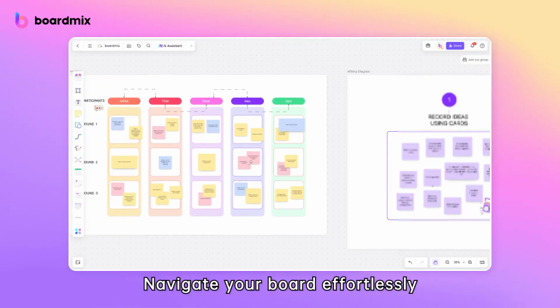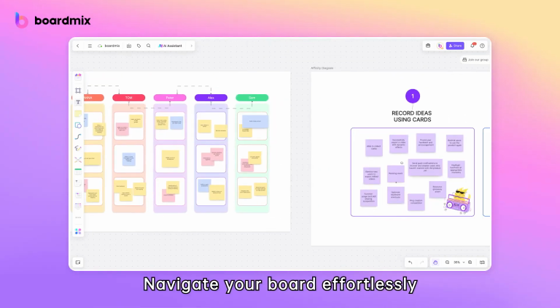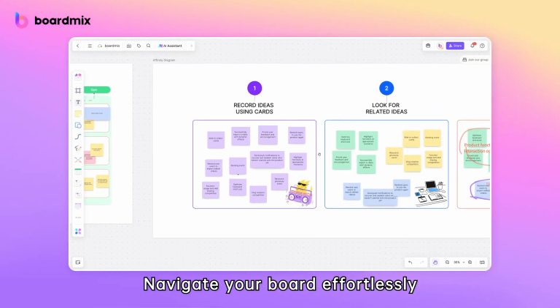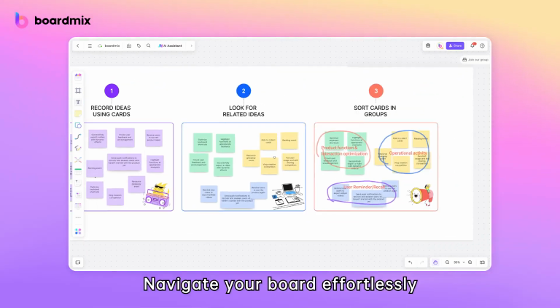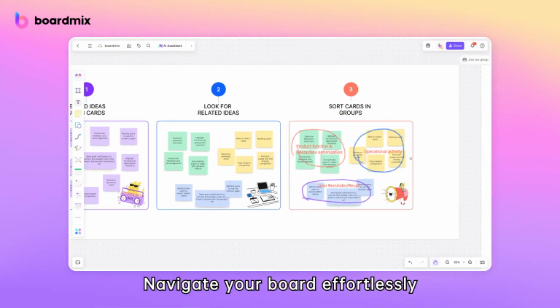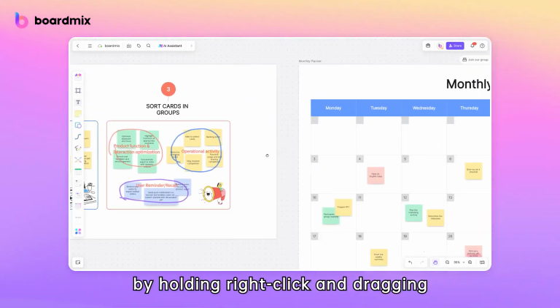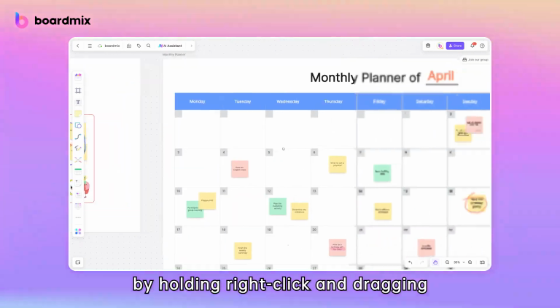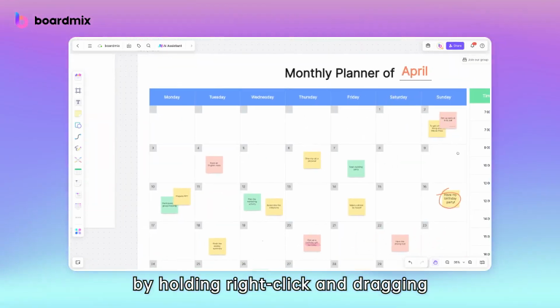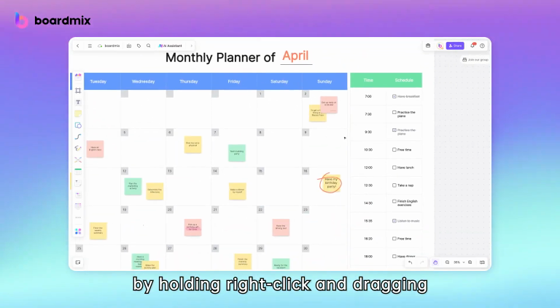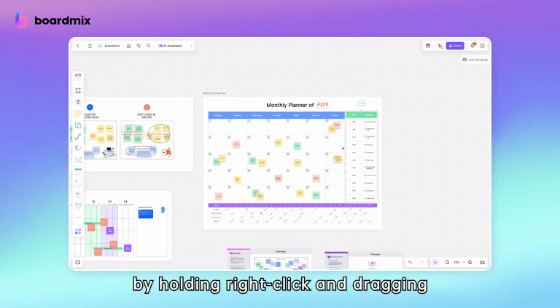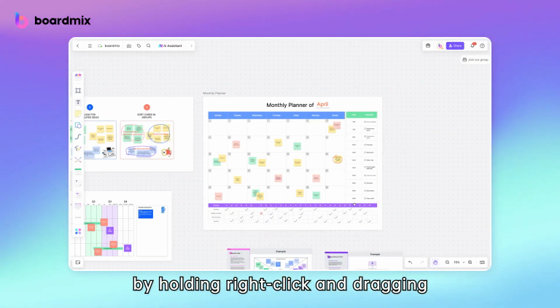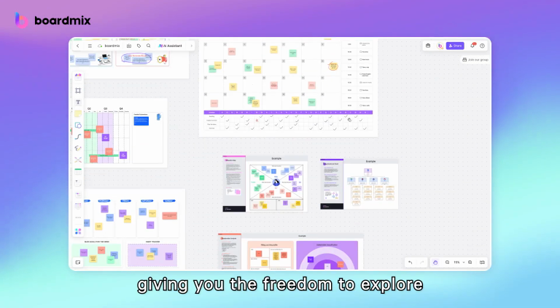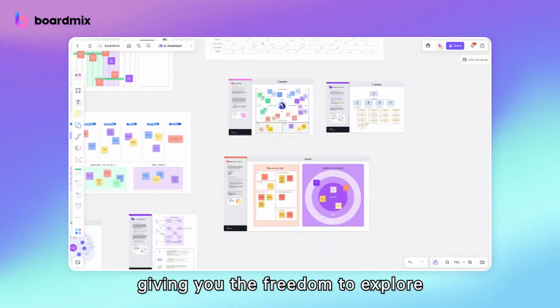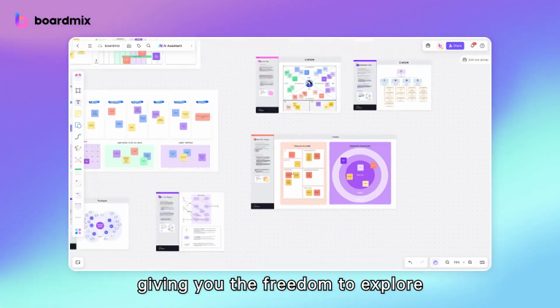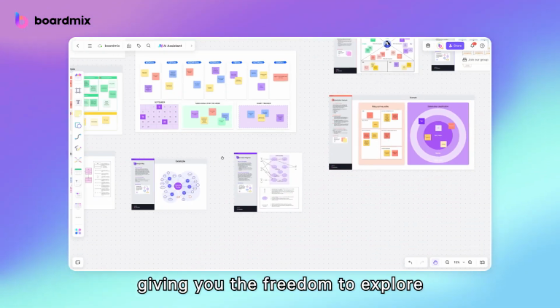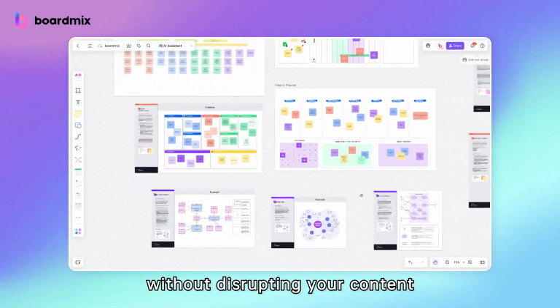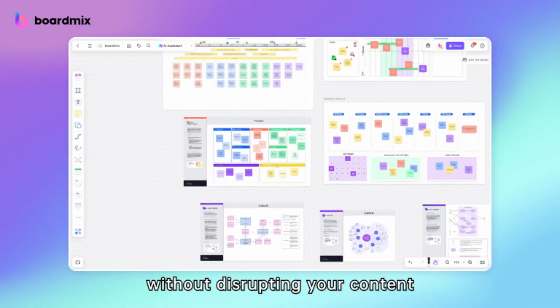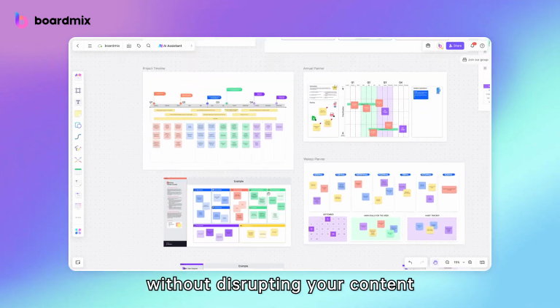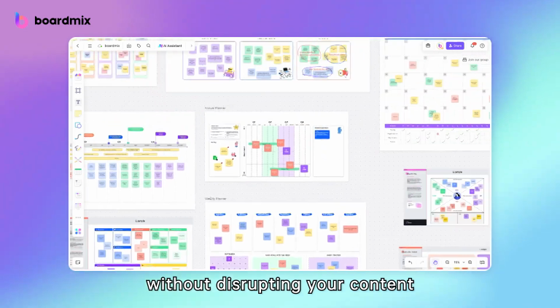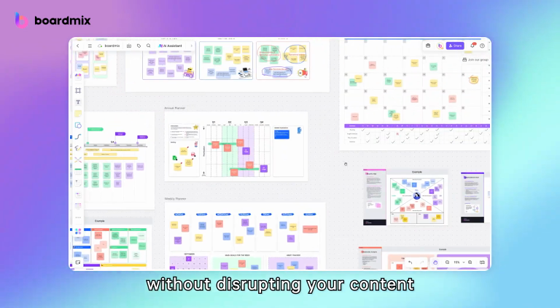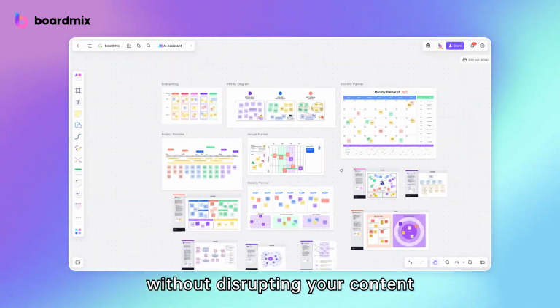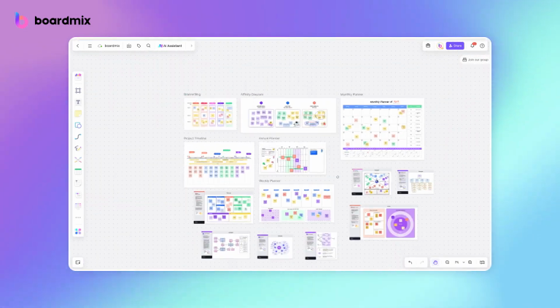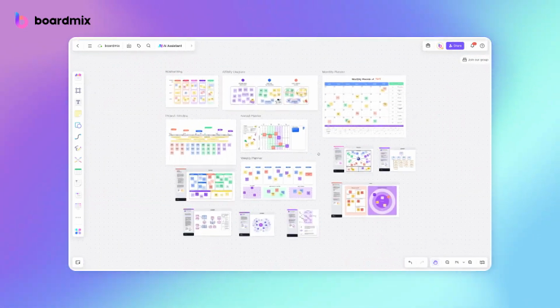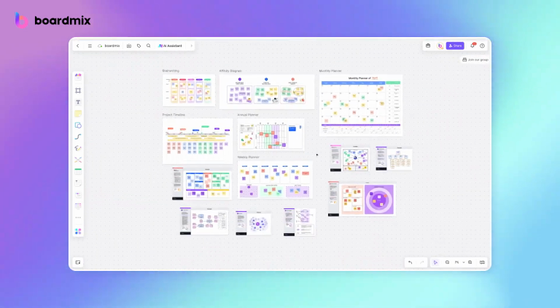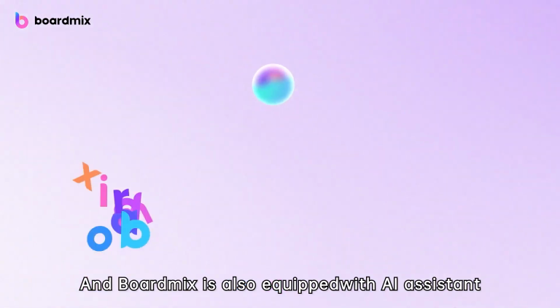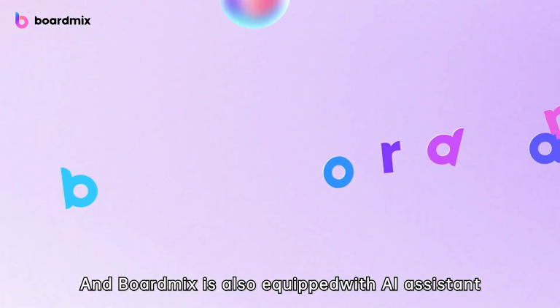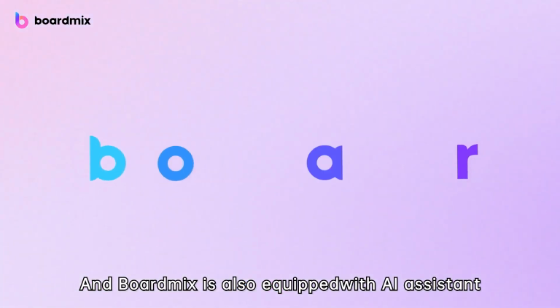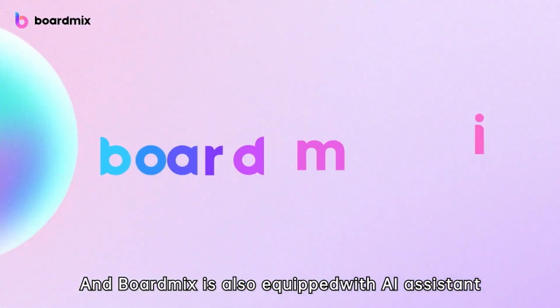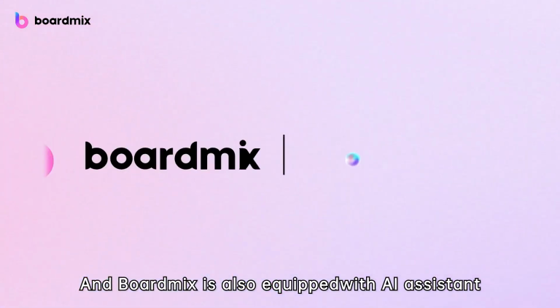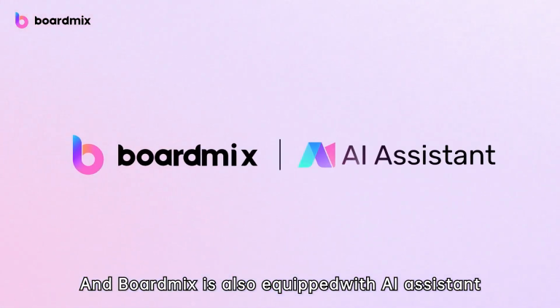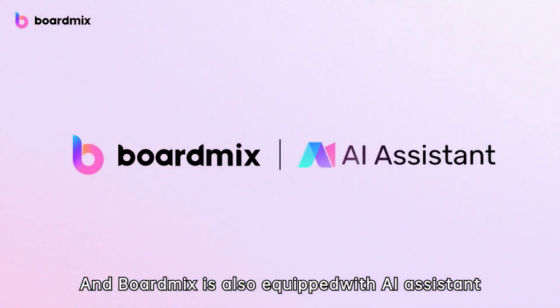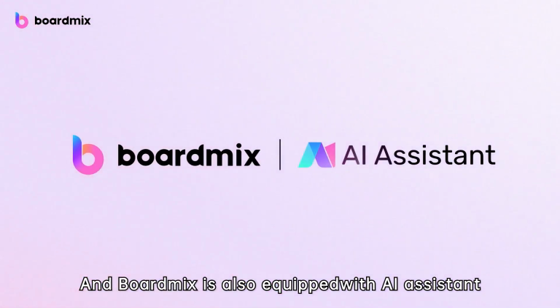Navigate your board effortlessly by holding right-click and dragging, giving you the freedom to explore without disrupting your content. BoardMix is also equipped with an AI assistant.